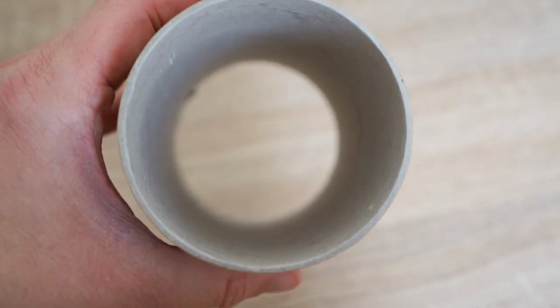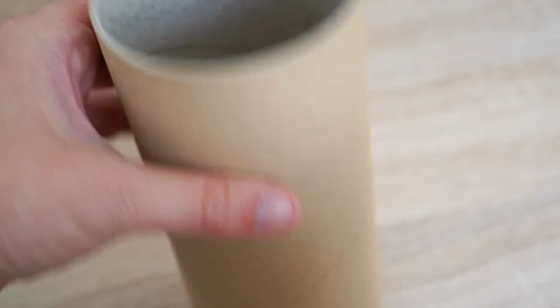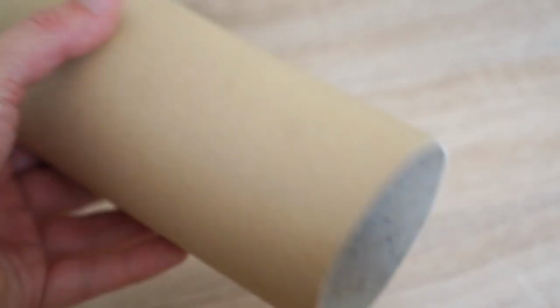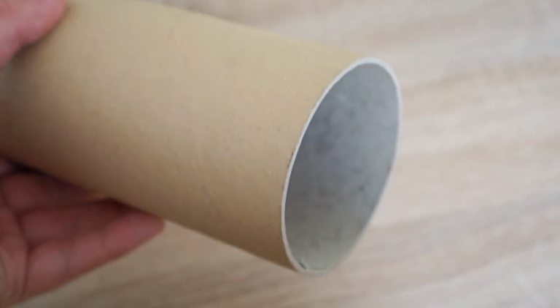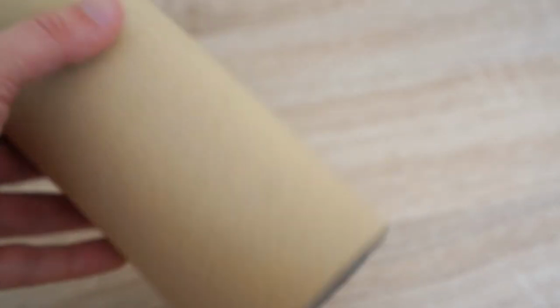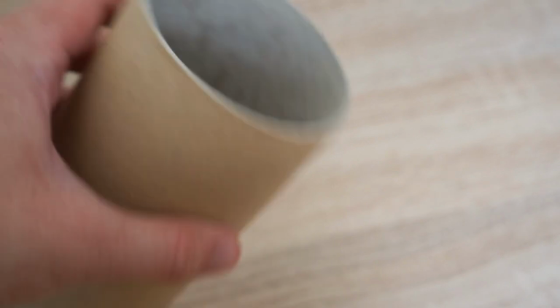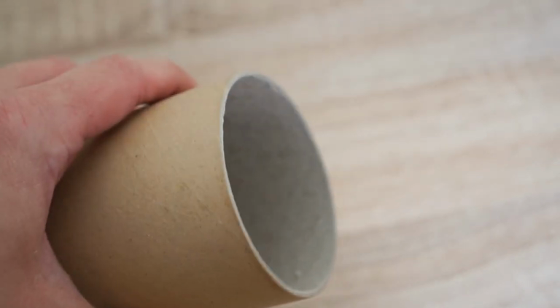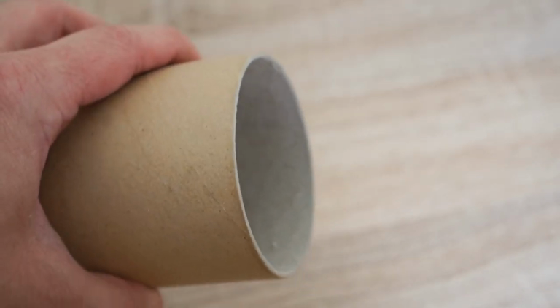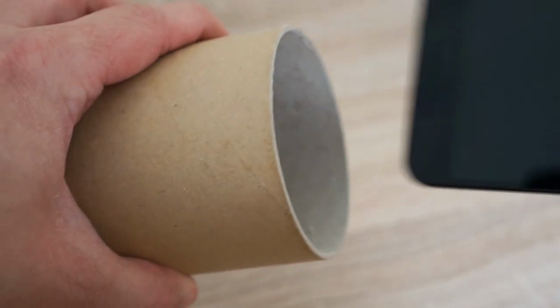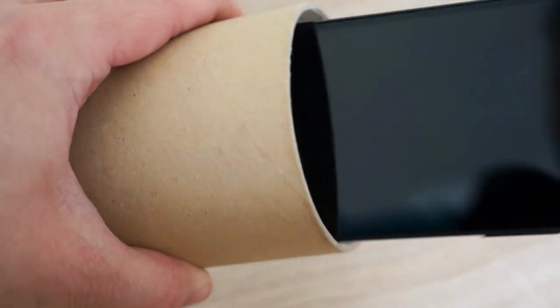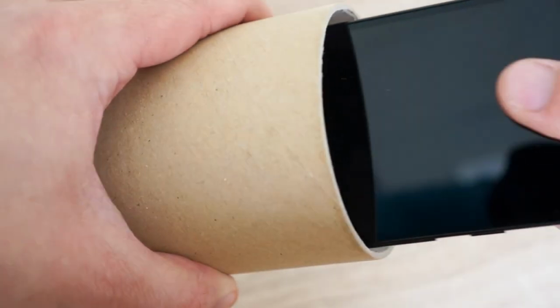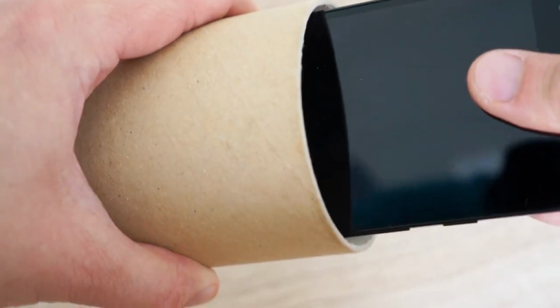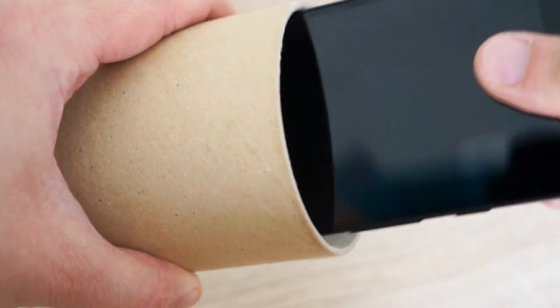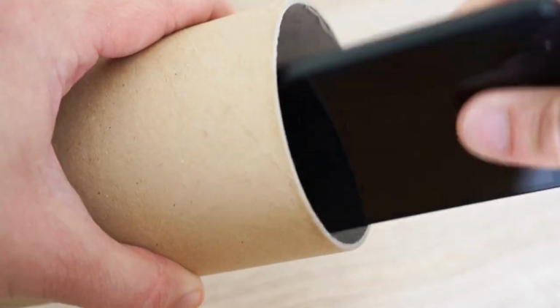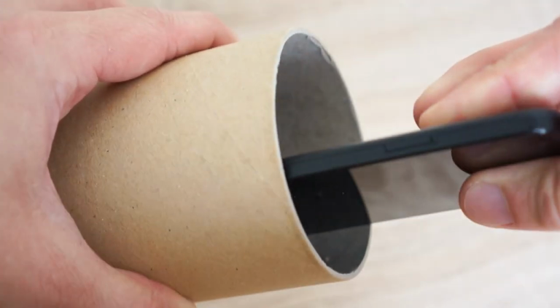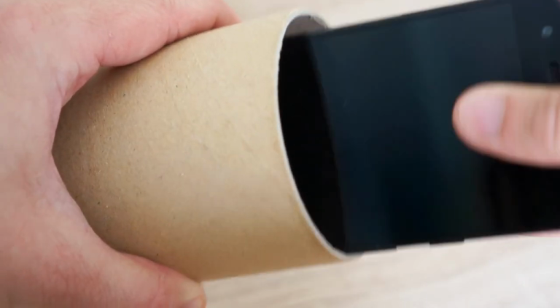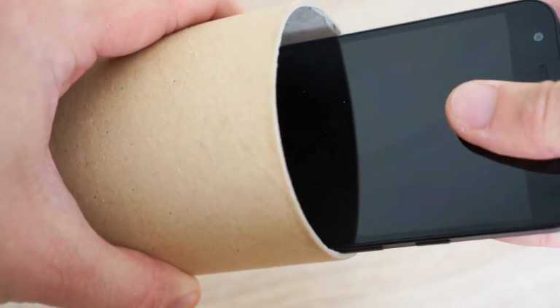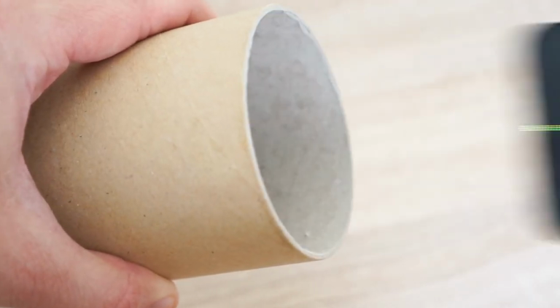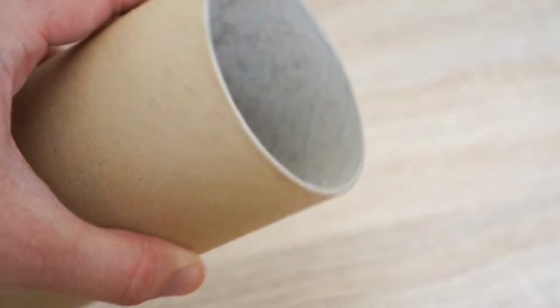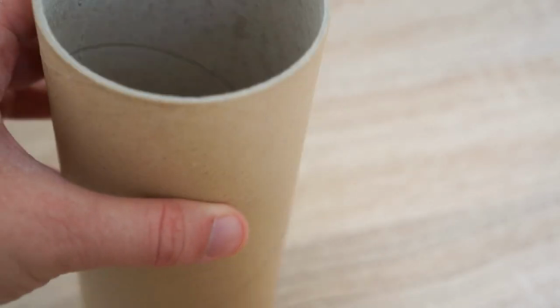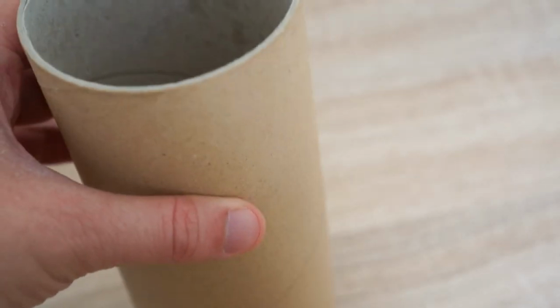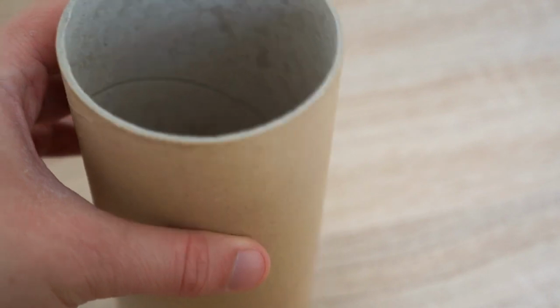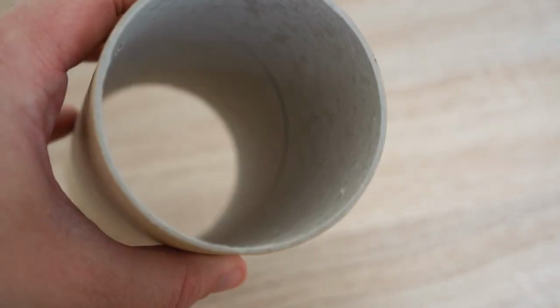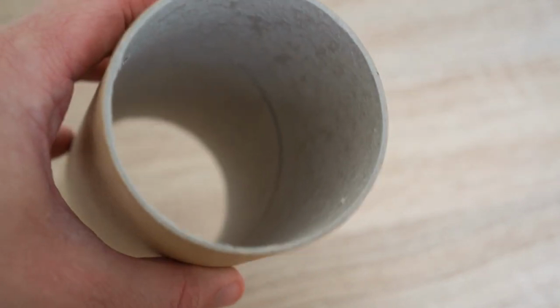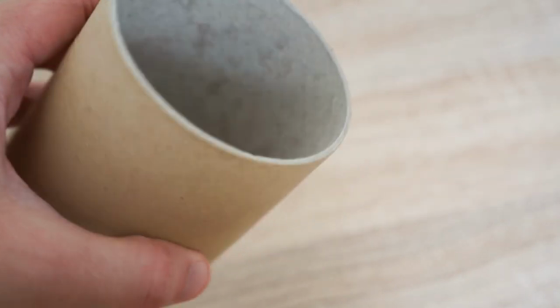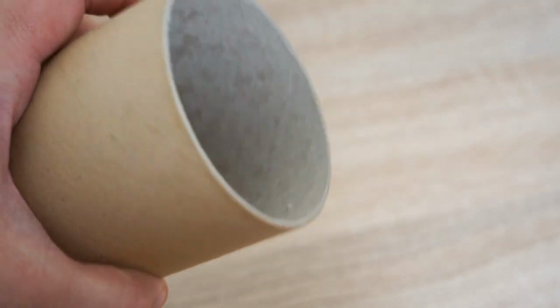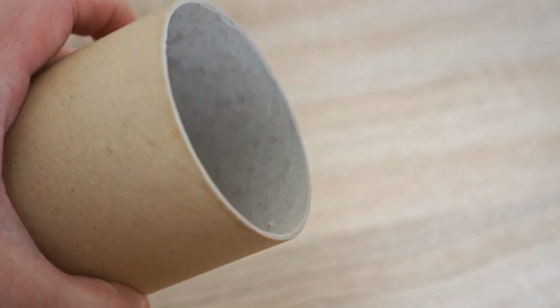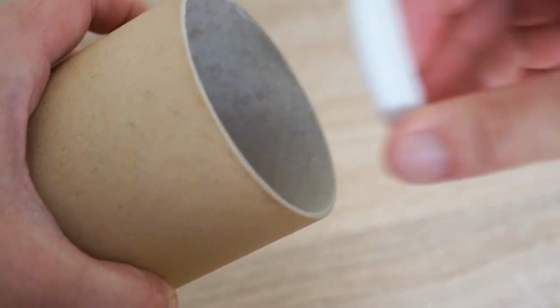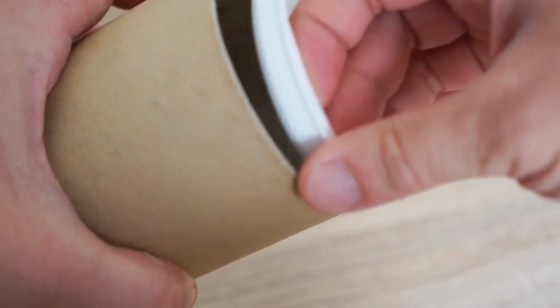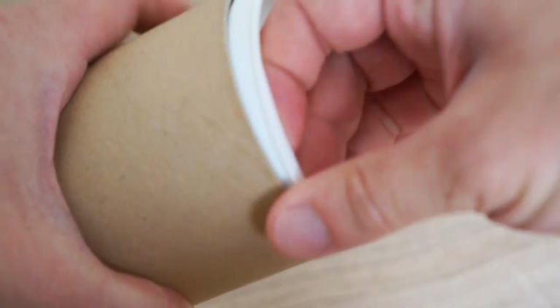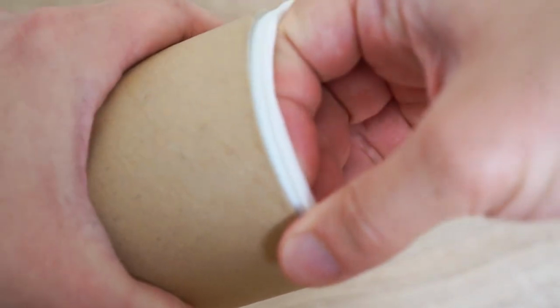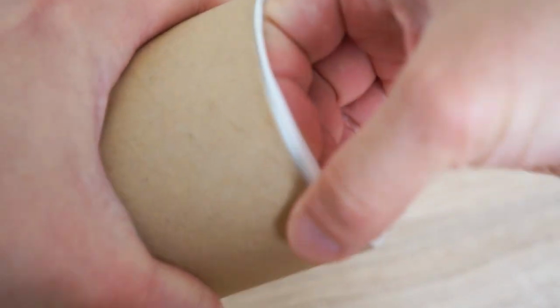Also, you need some kind of roll that fits your phone. For example, here I have a part of a poster roll. I can even reuse the caps of the roll, but if you have a roll without caps, don't worry — you don't need them.